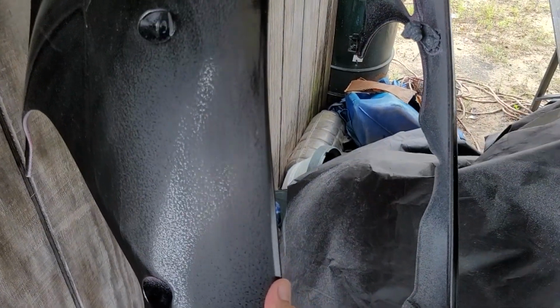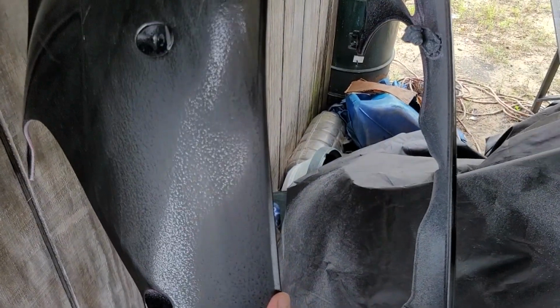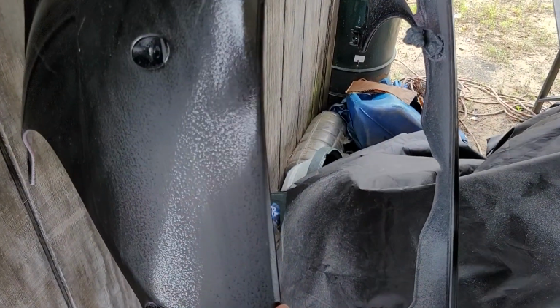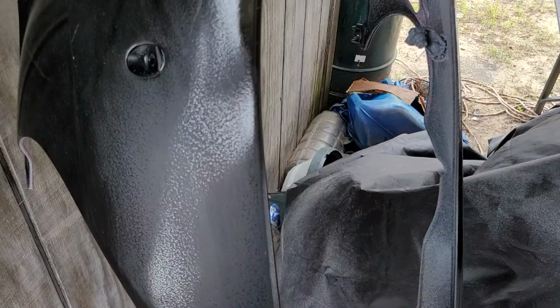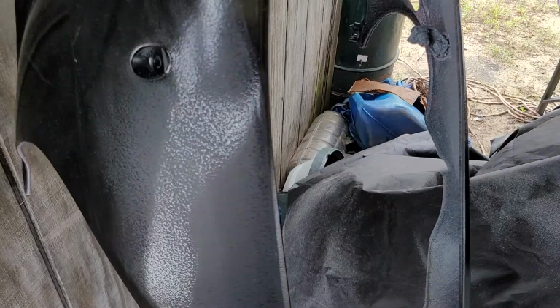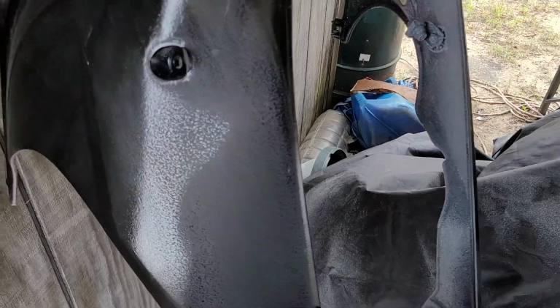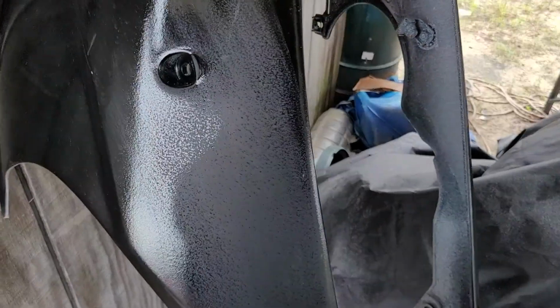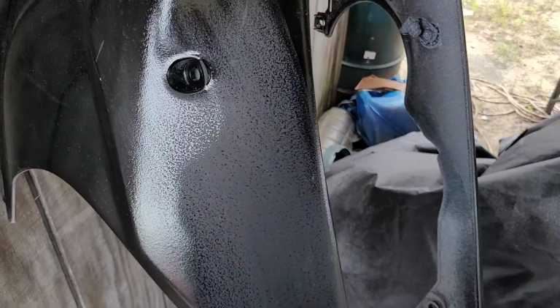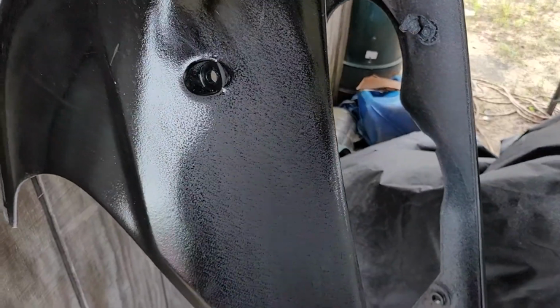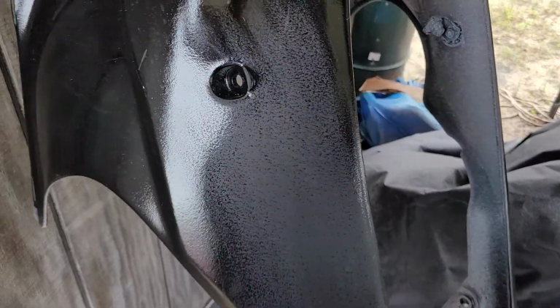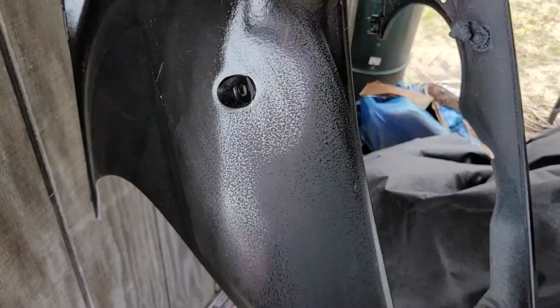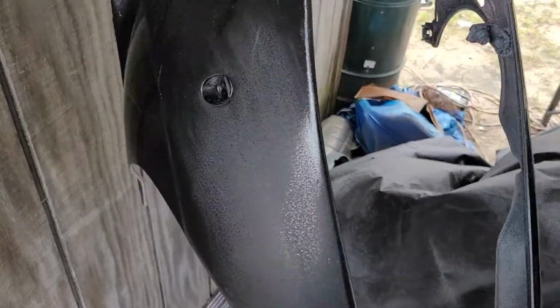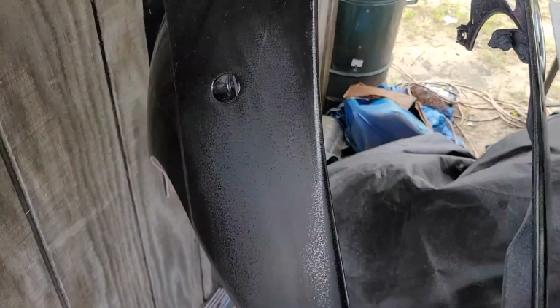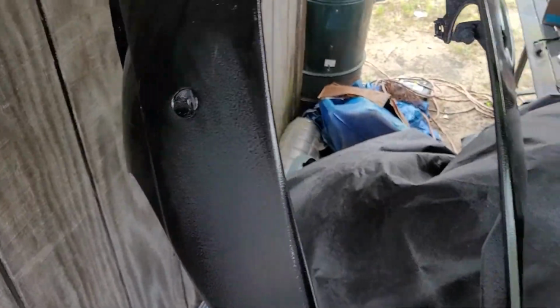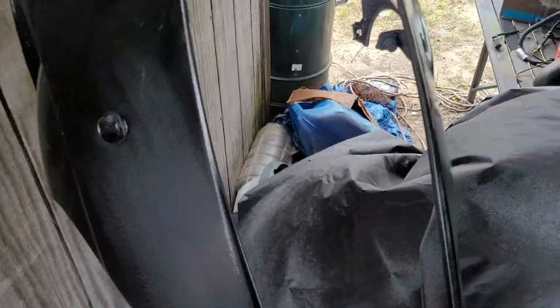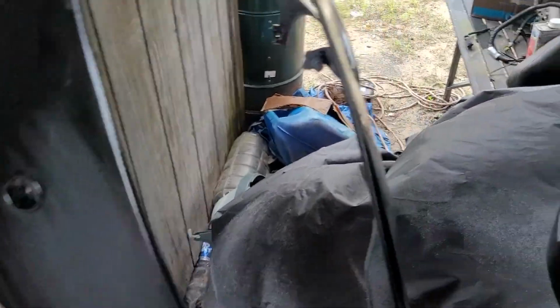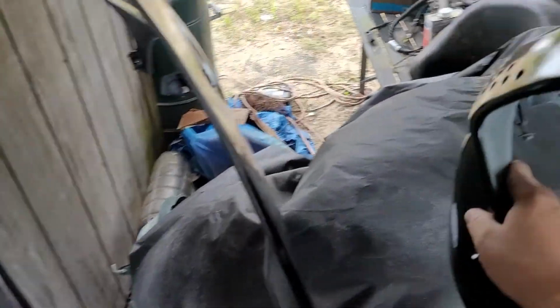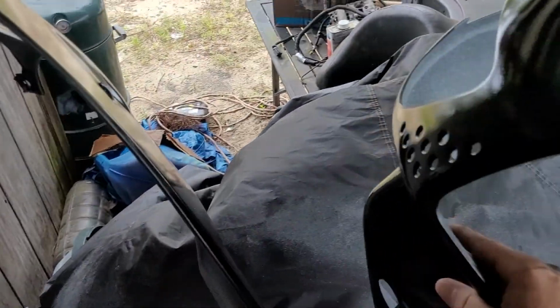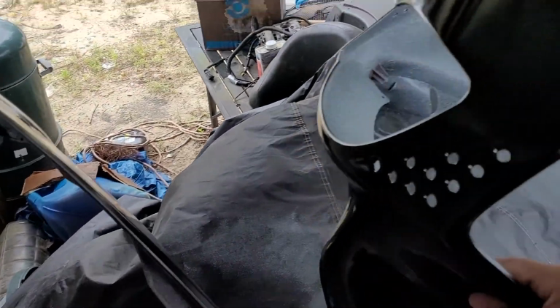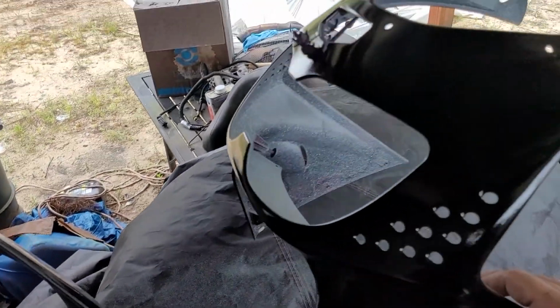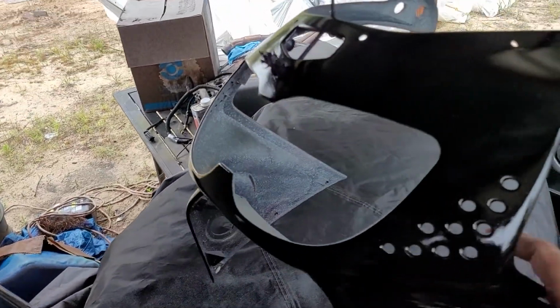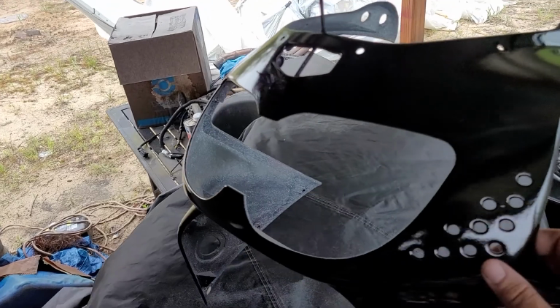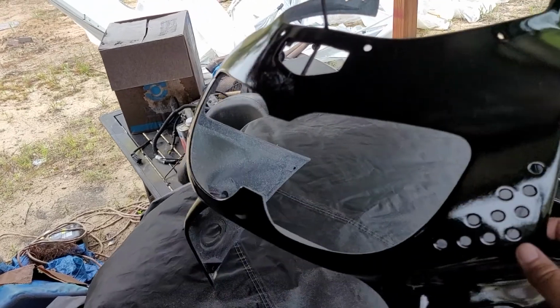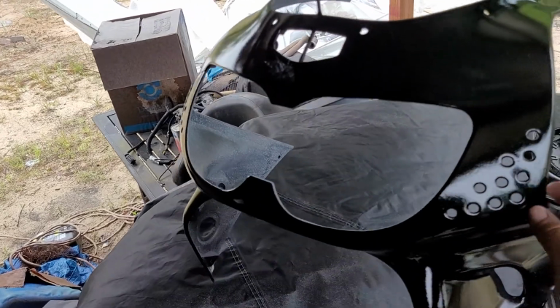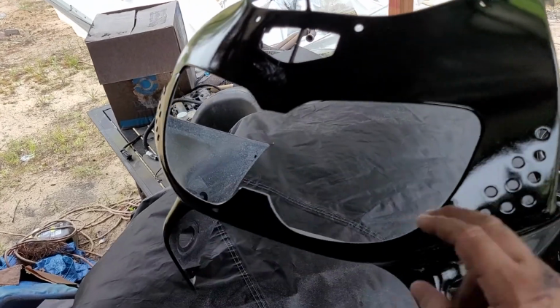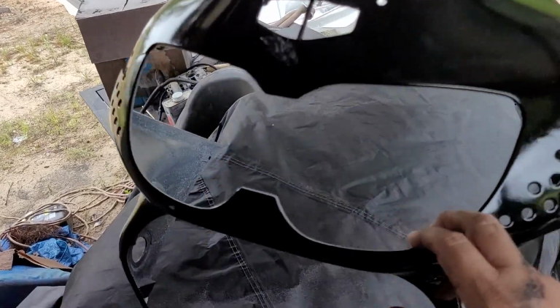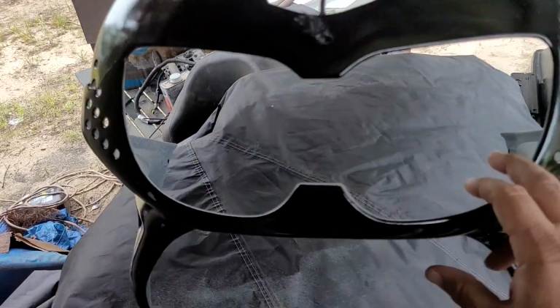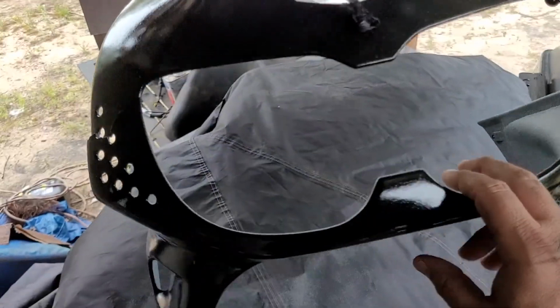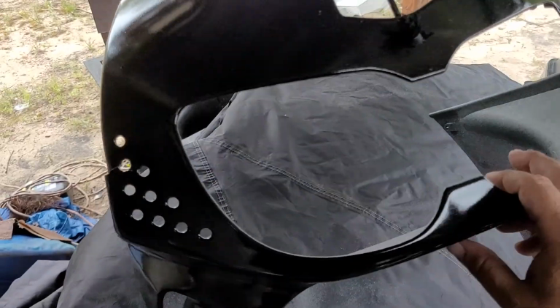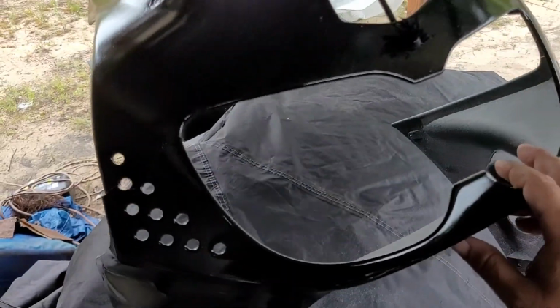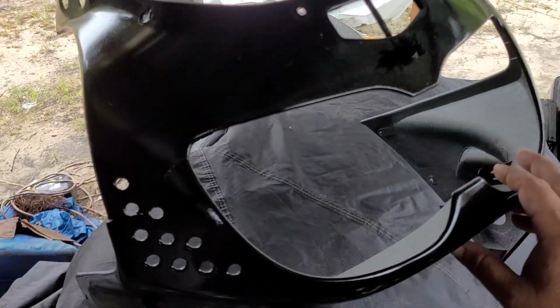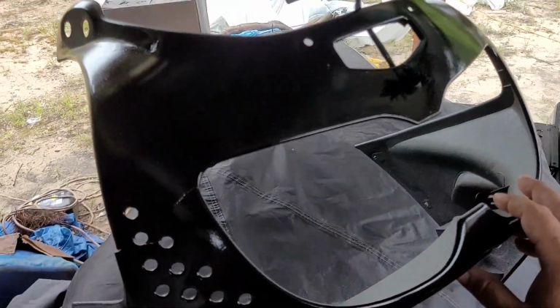I mean, a bunch — geez louise, that's a lot, it's gonna be a lot of work. From a distance it looks awesome, but when you get up close? No.